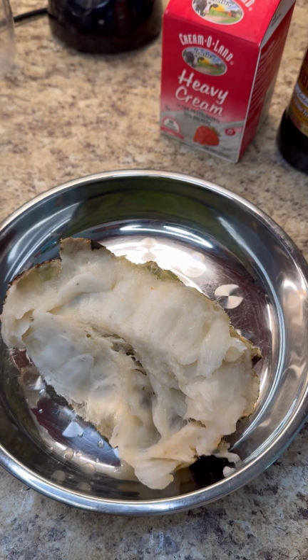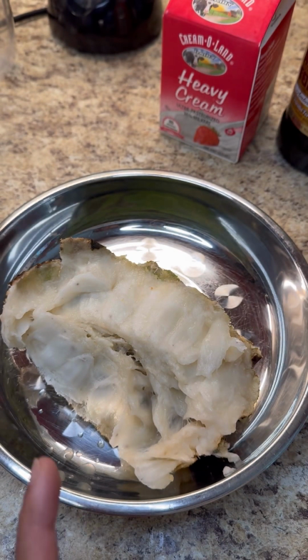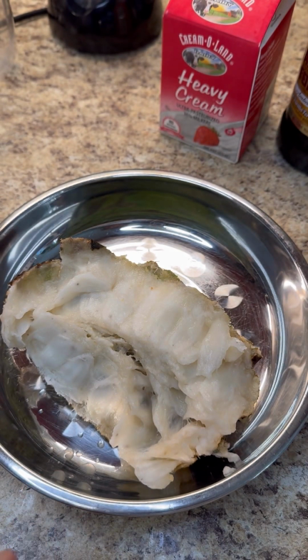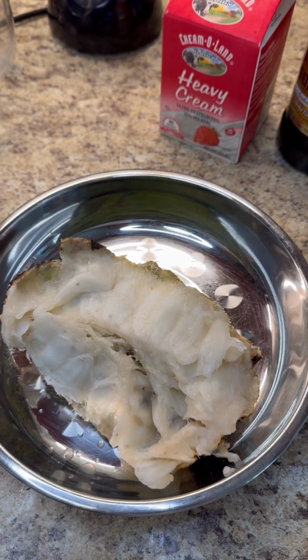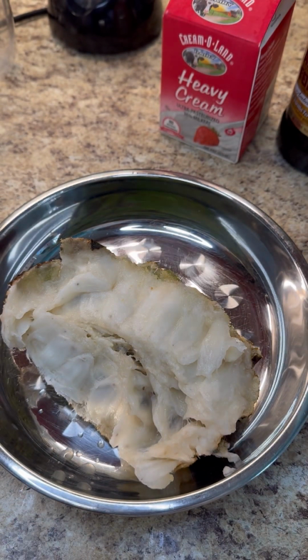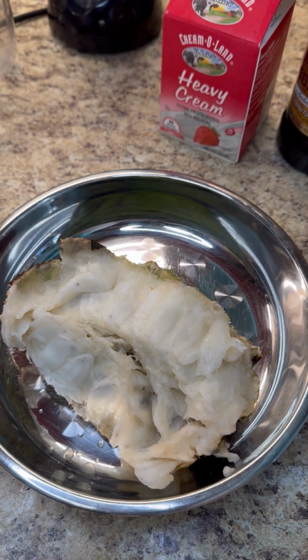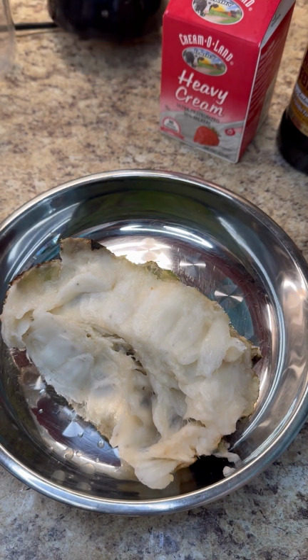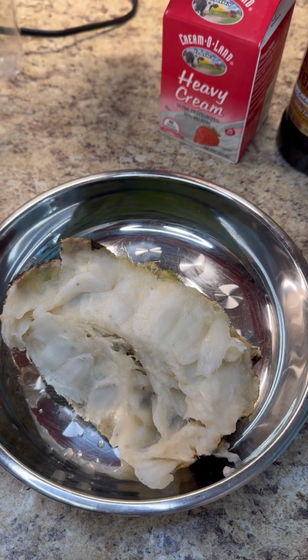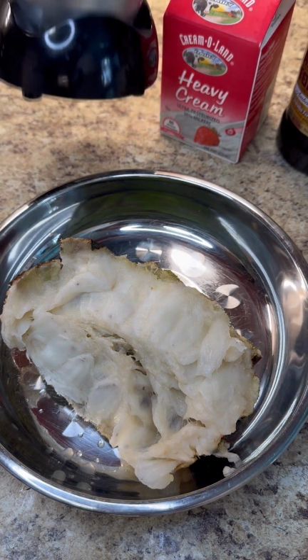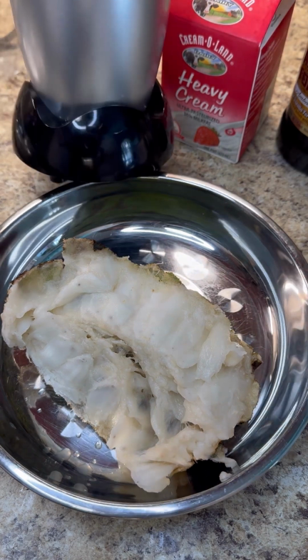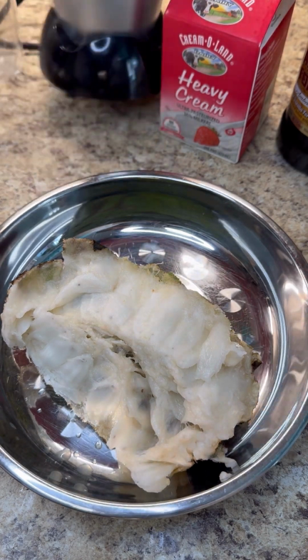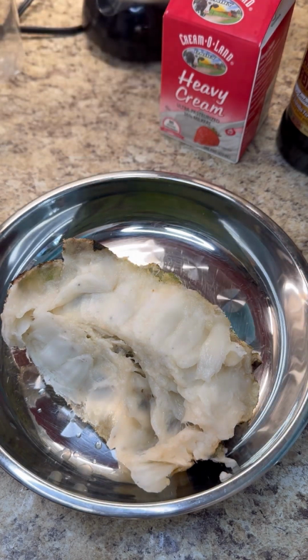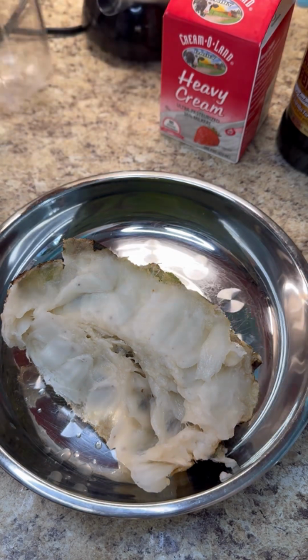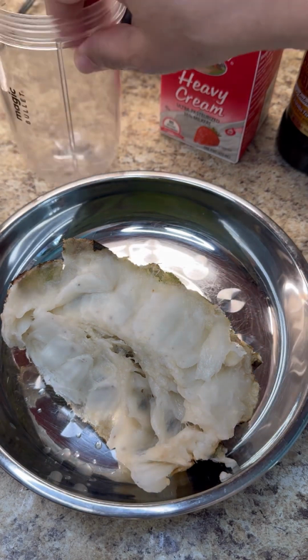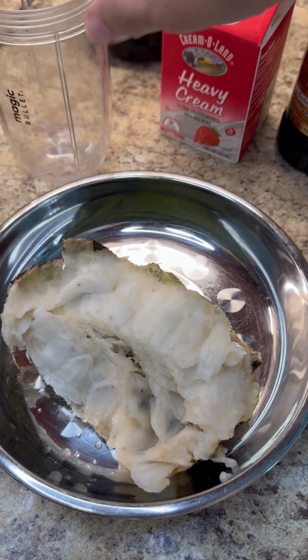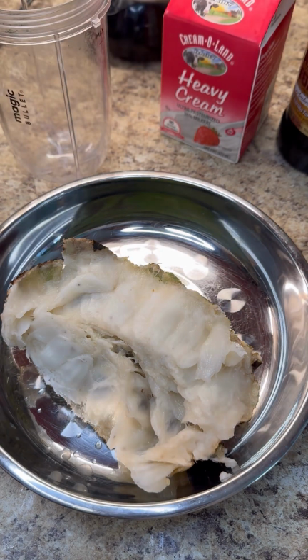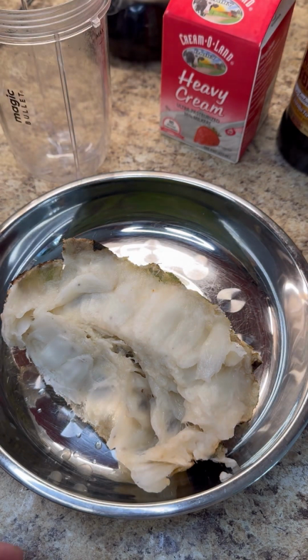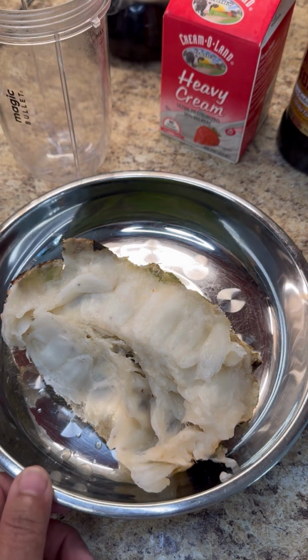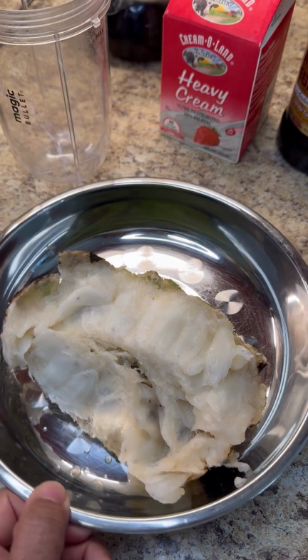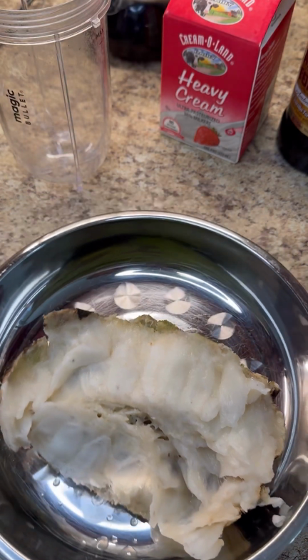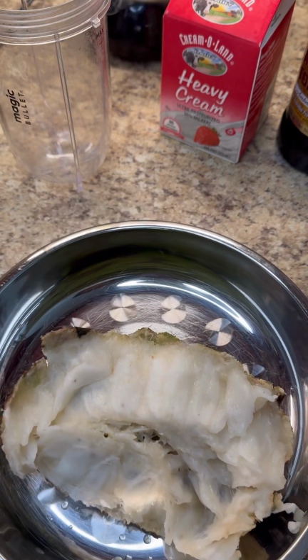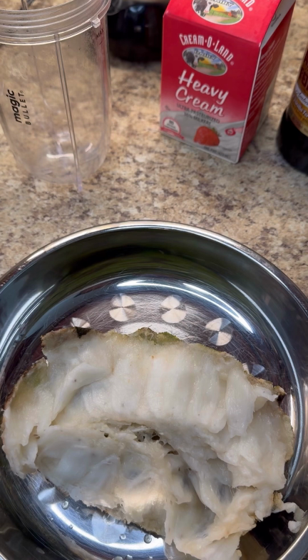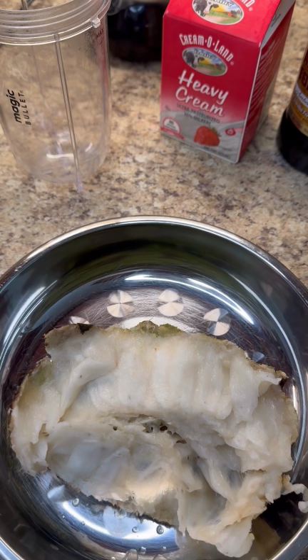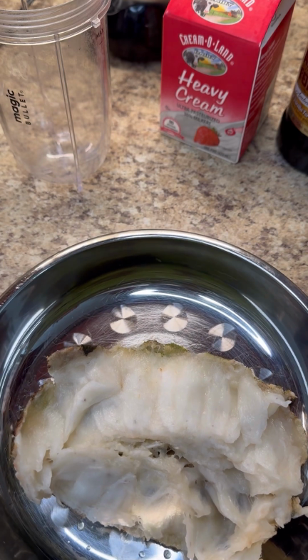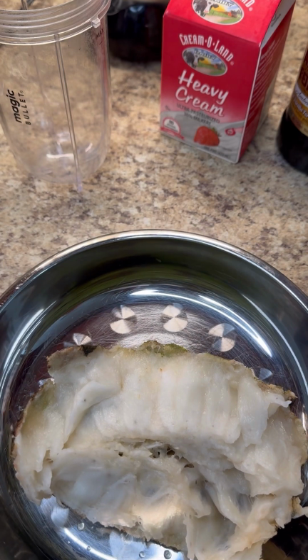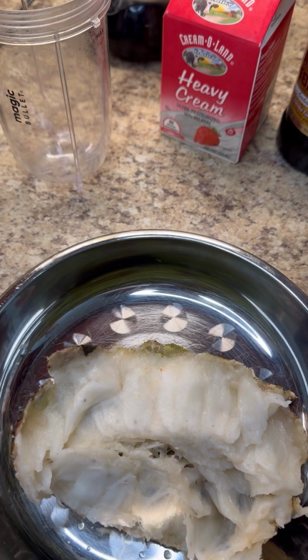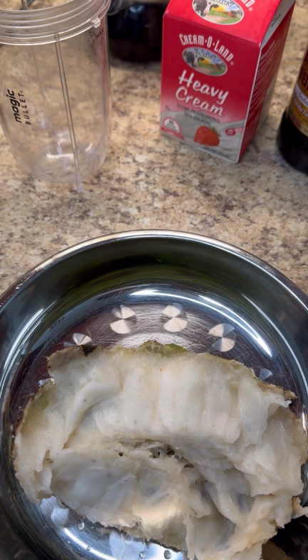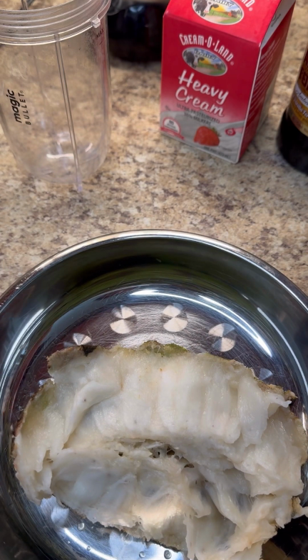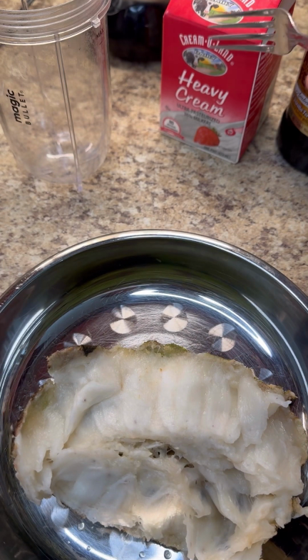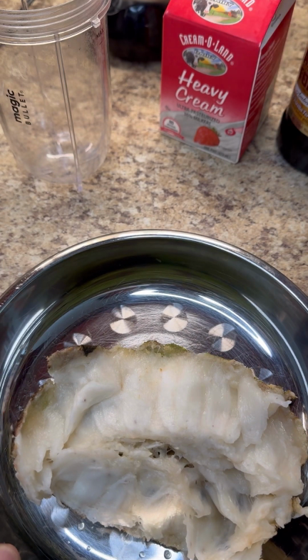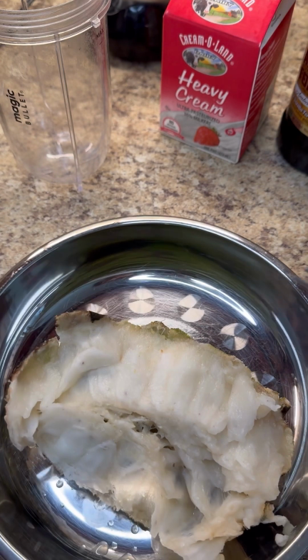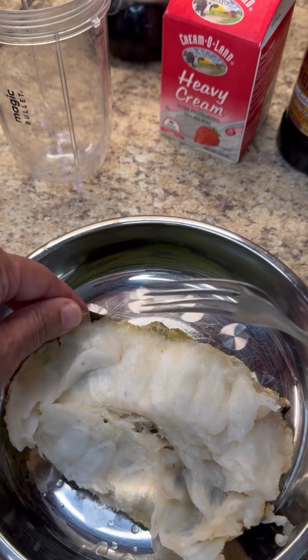Let's get started — you need your magic bullet, so I have it right here, and your cake mixer for your whipped cream.